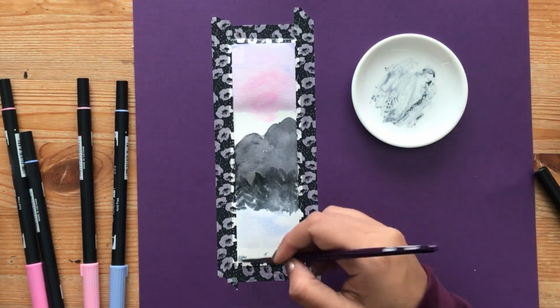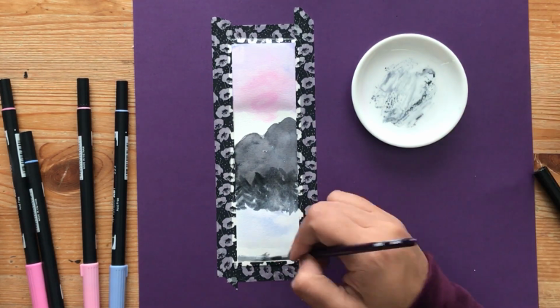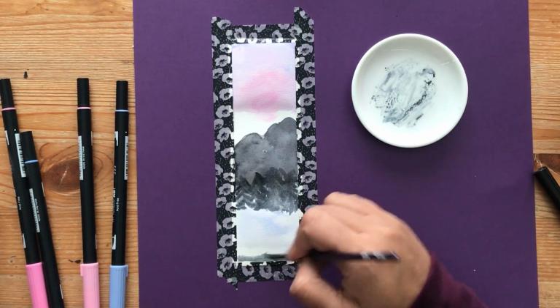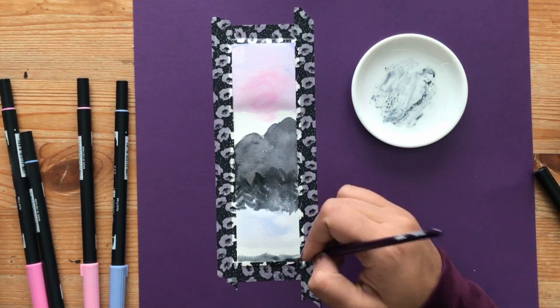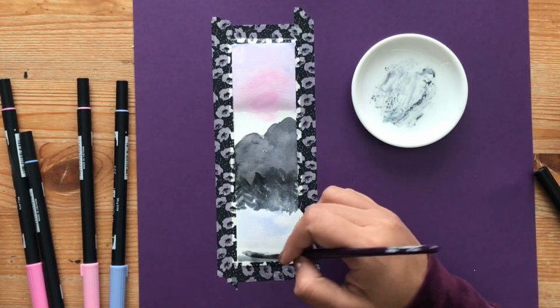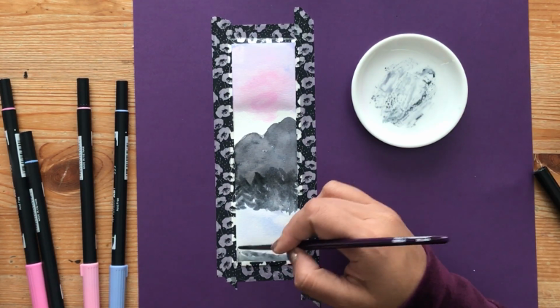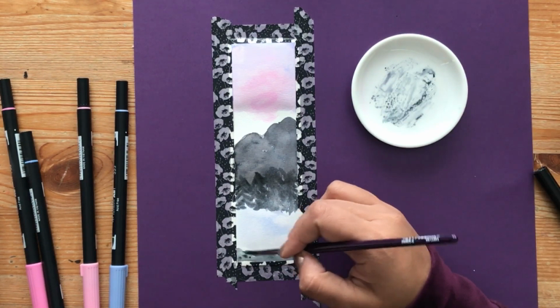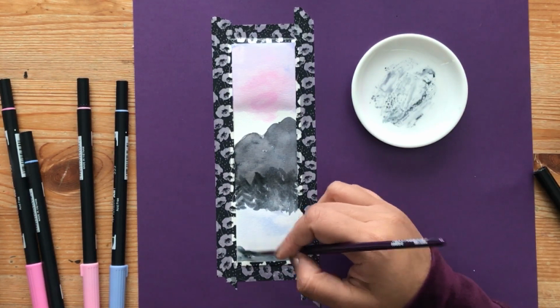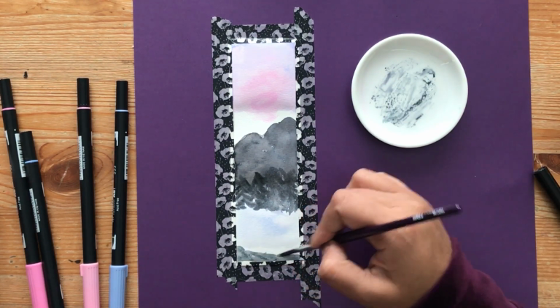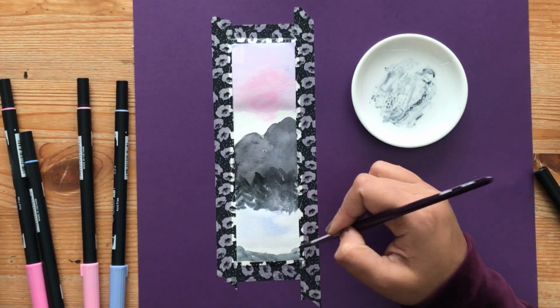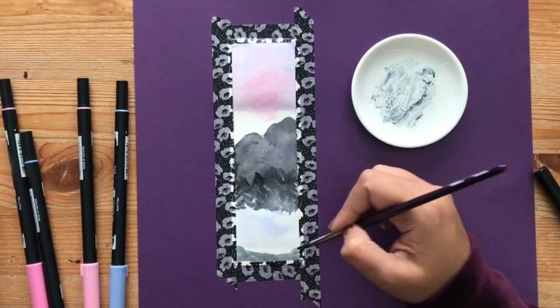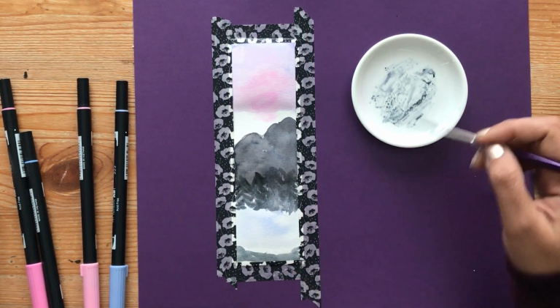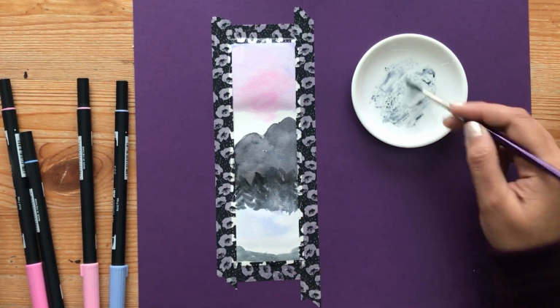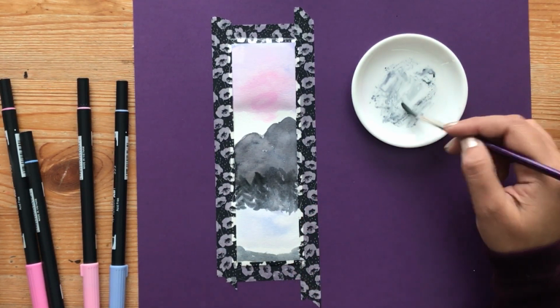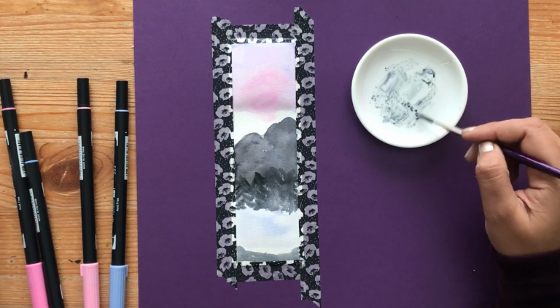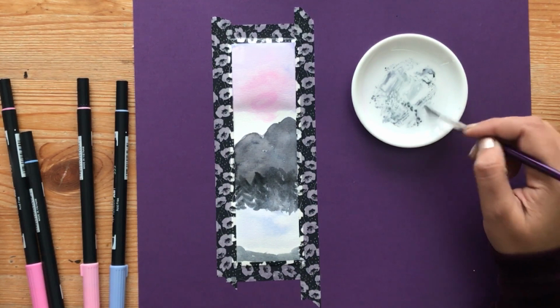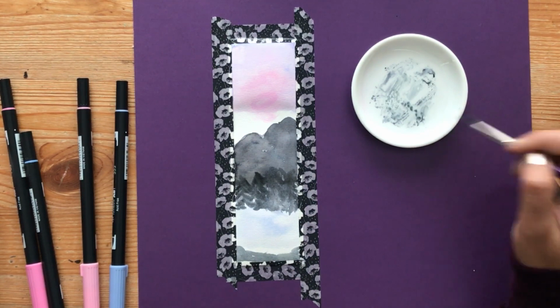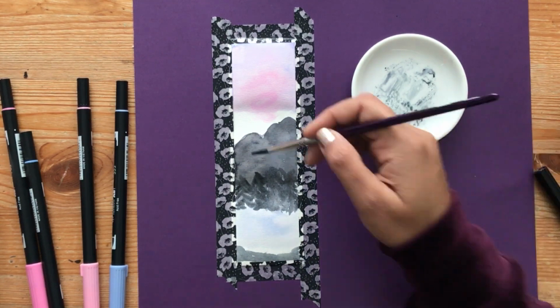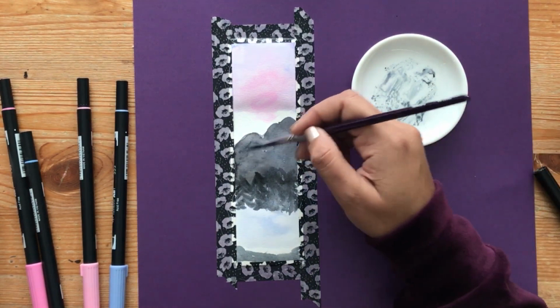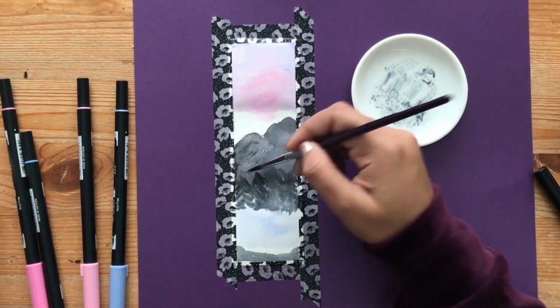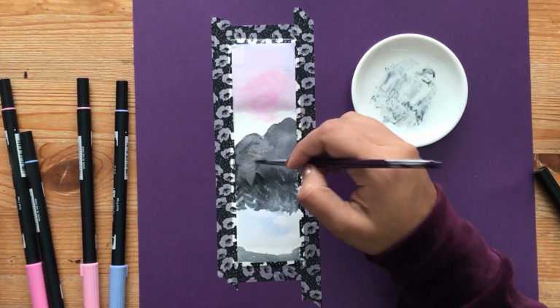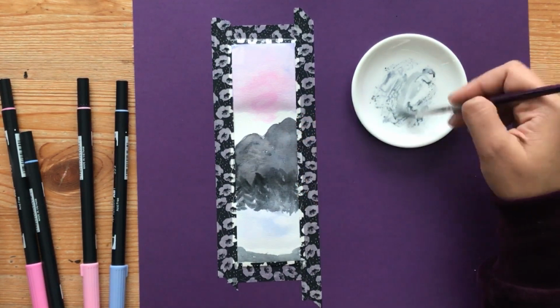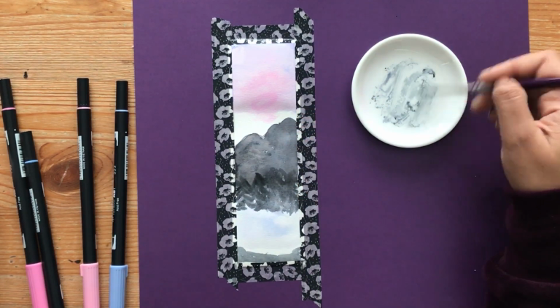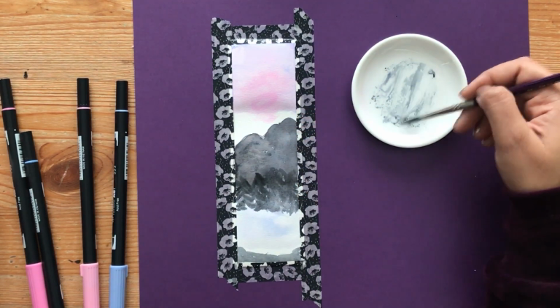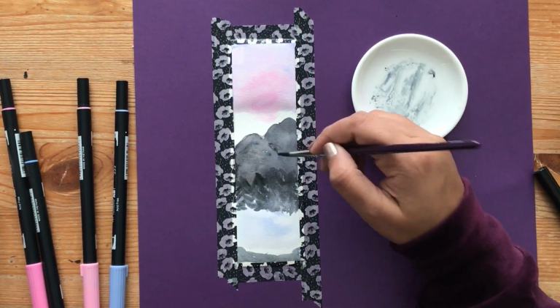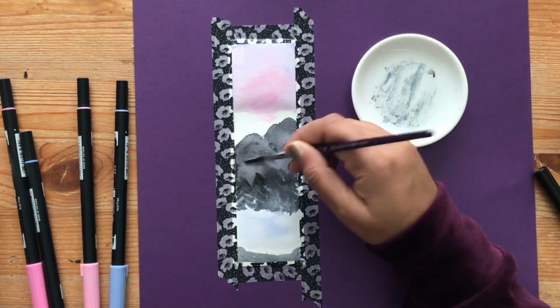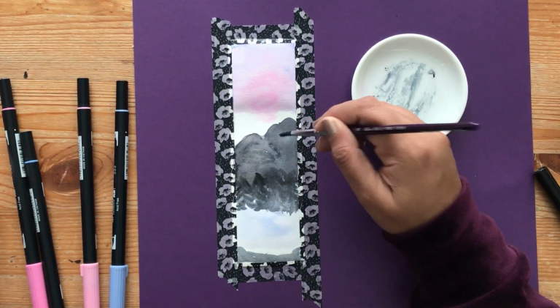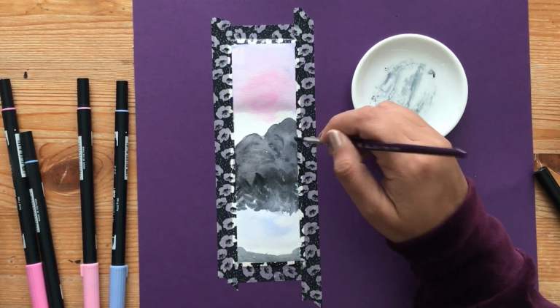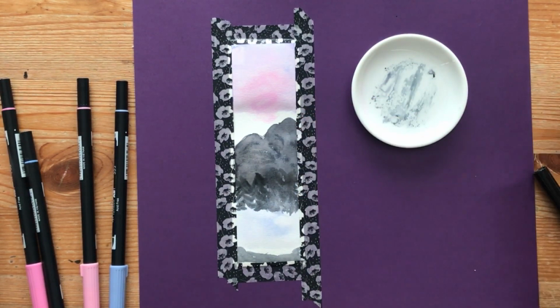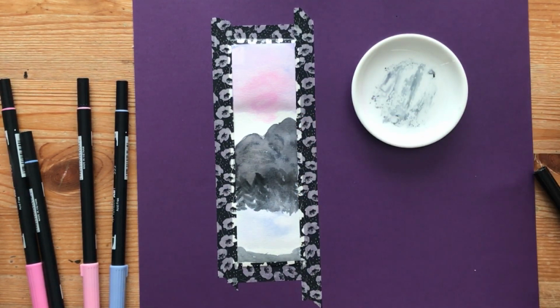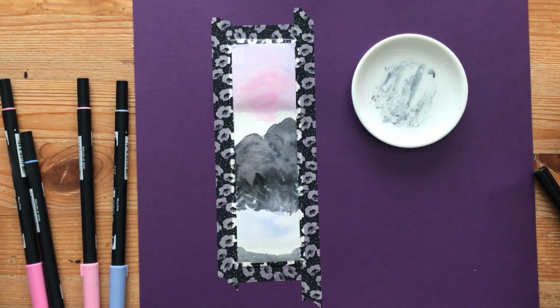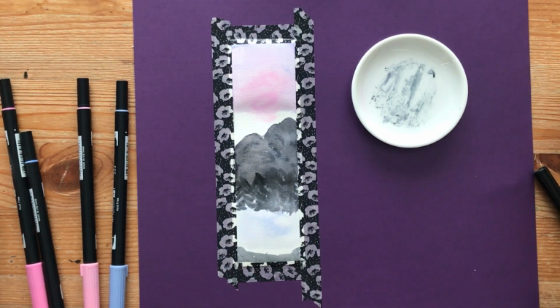Now we'll pick up more of the black color towards the bottom of the bookmark. This is going to be our foreground — we're going to draw in more trees here. Those trees will be in focus, while the trees we just painted are going to be in the background.